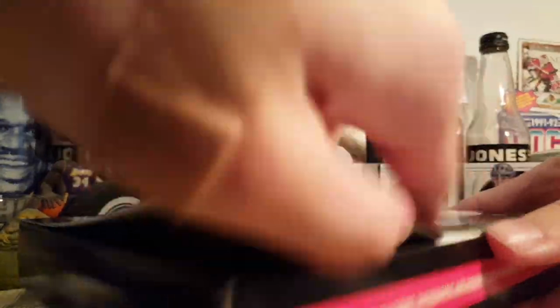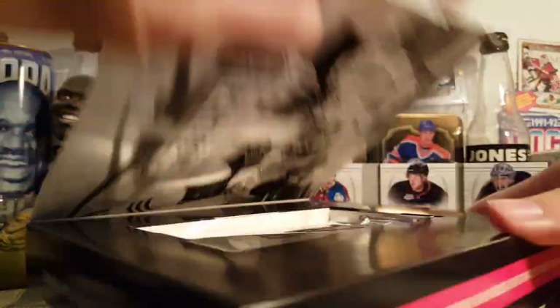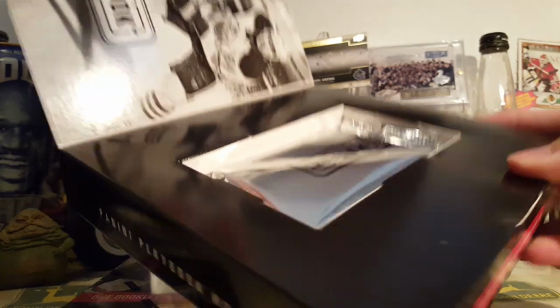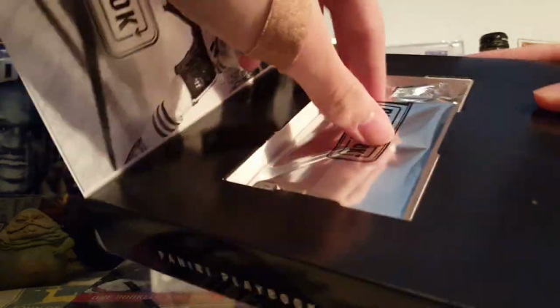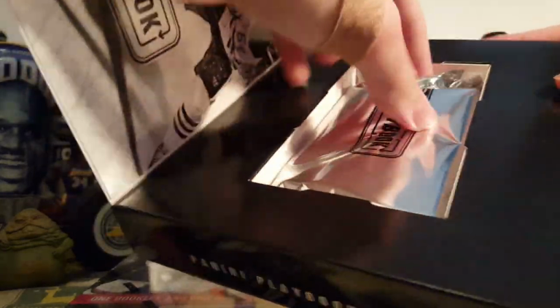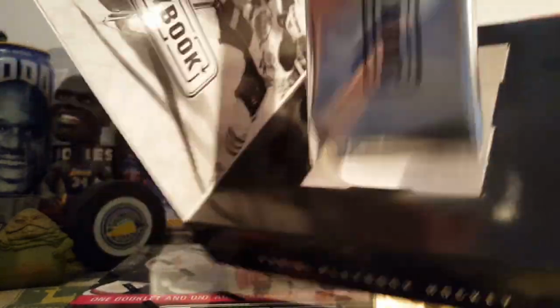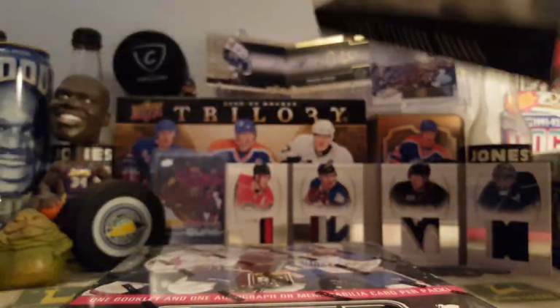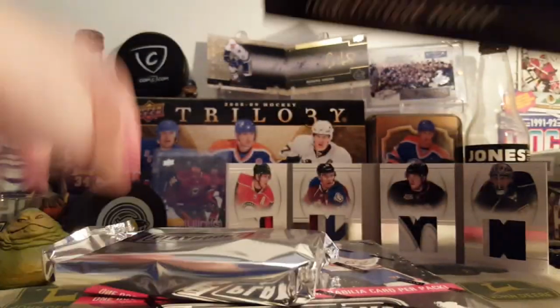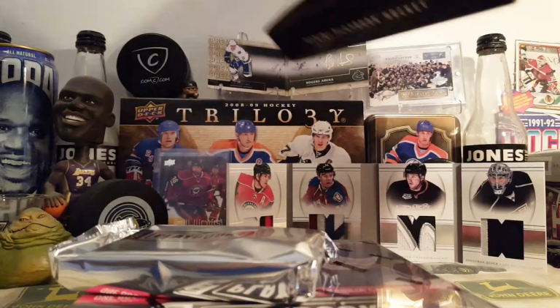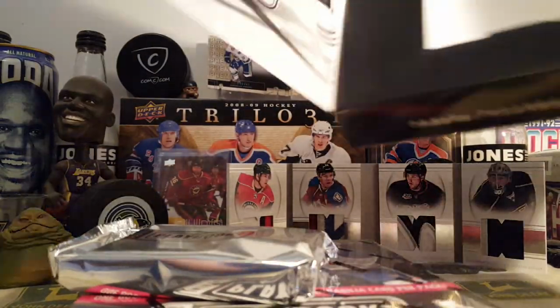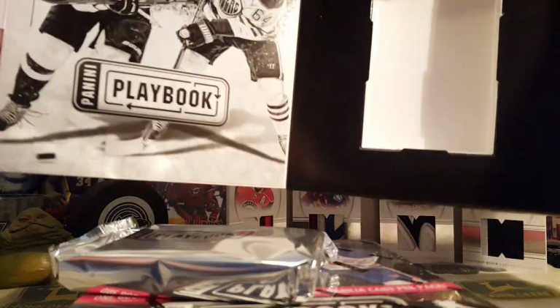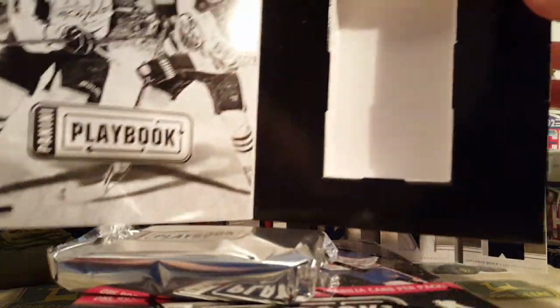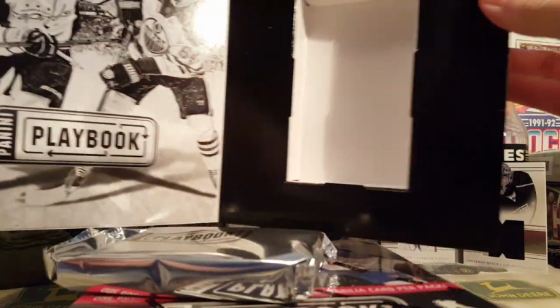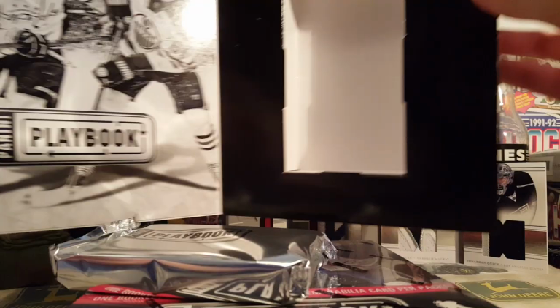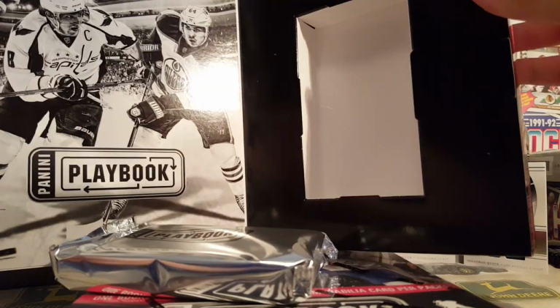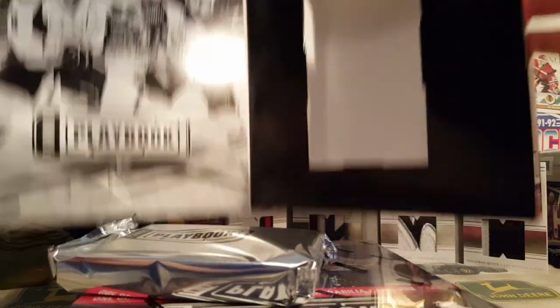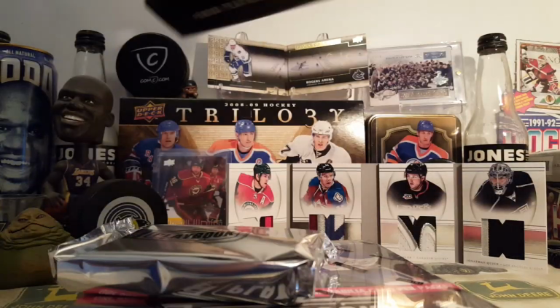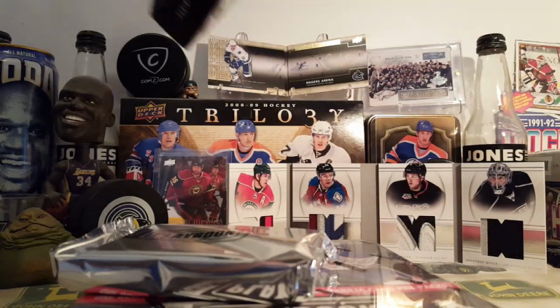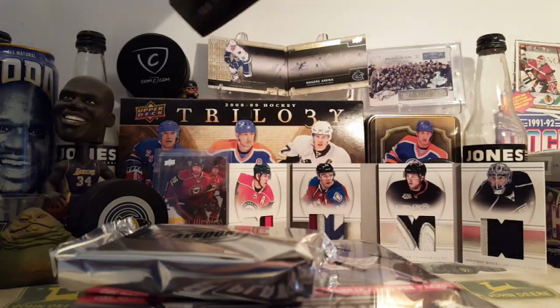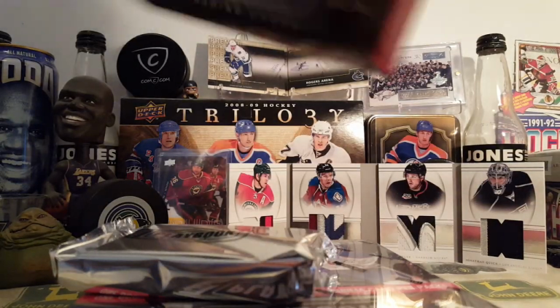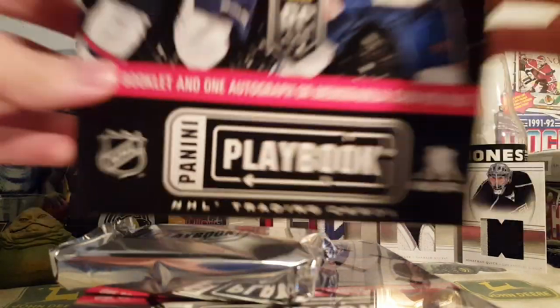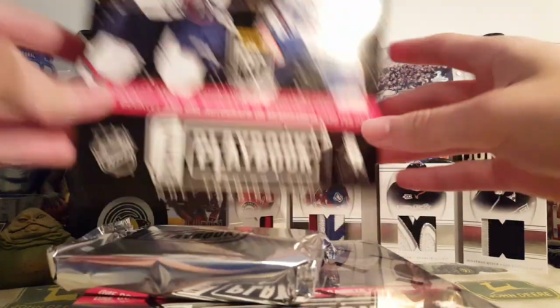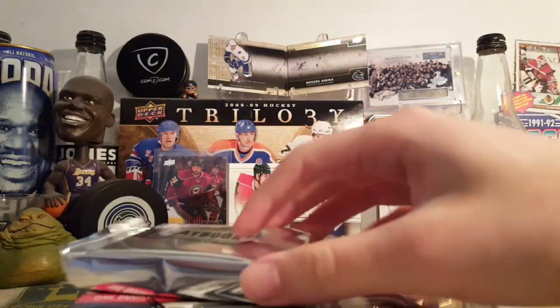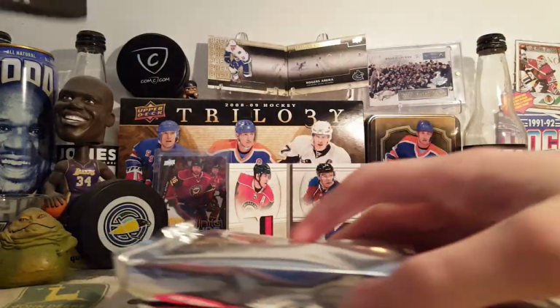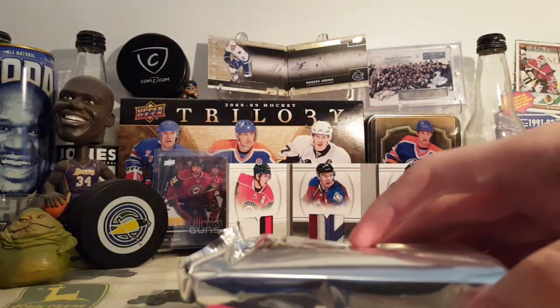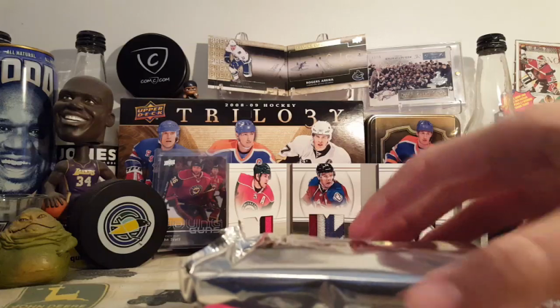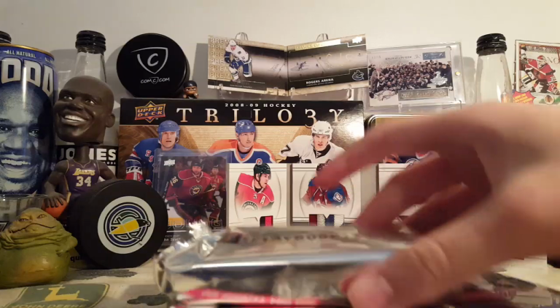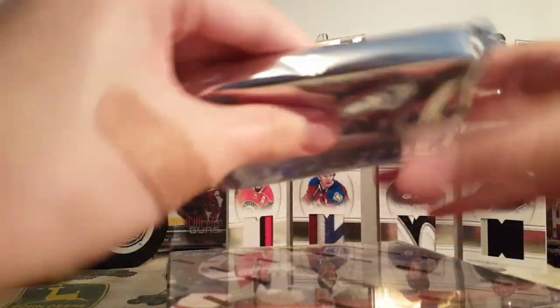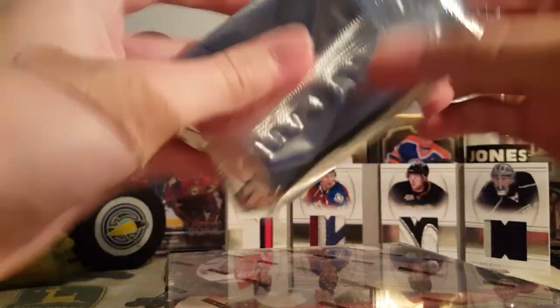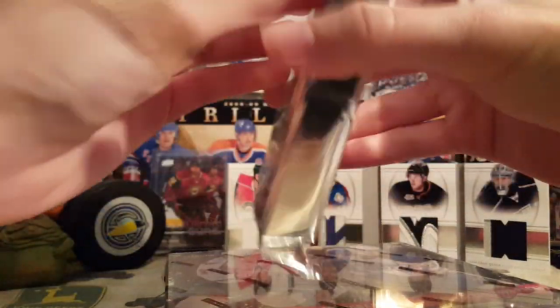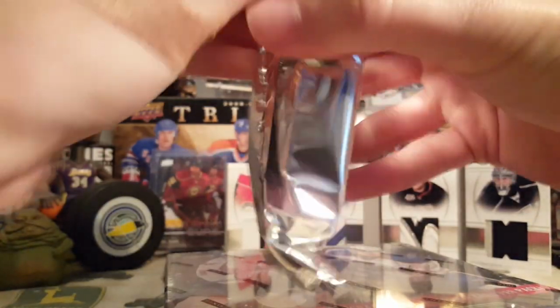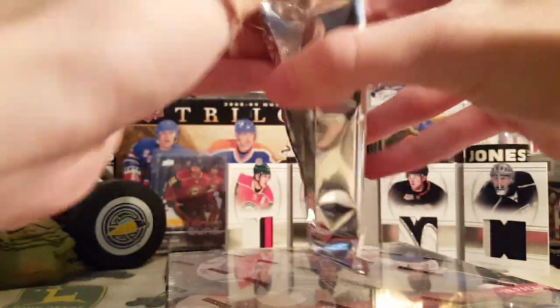The 13-14 rookie class is actually not too bad — decent names in here. There's the inside of the box. The great Neil Yakupov and Ovechkin. Let's begin with box one.